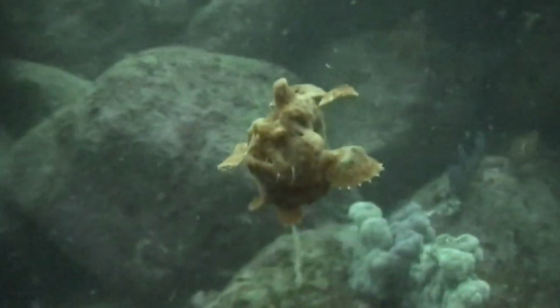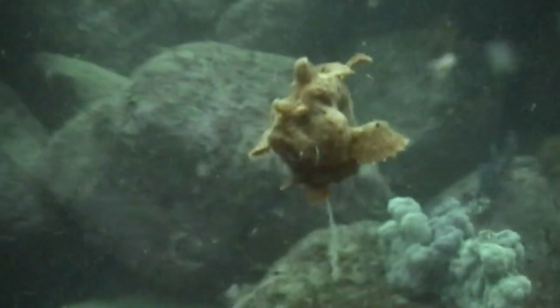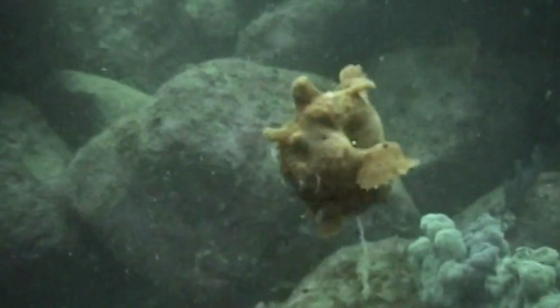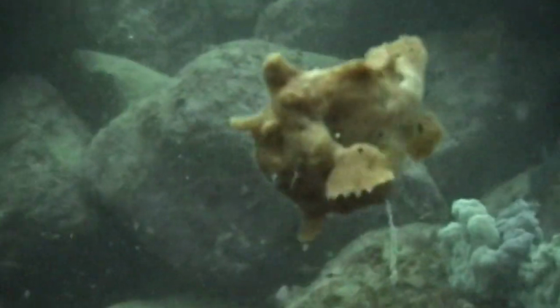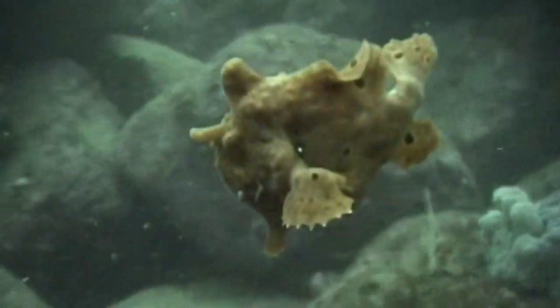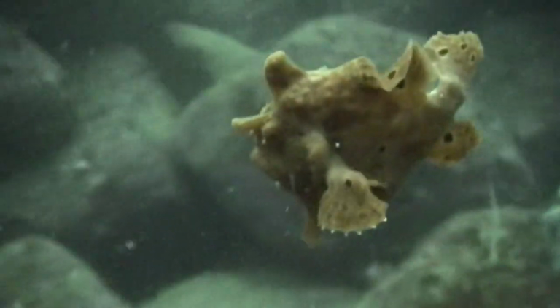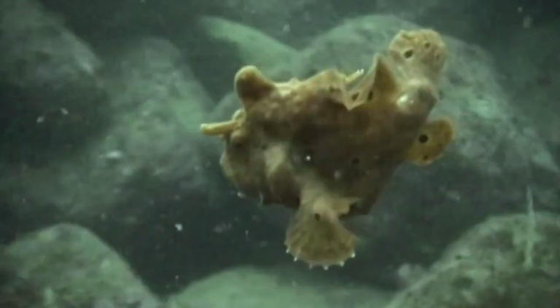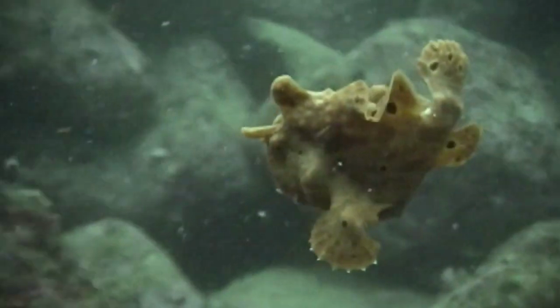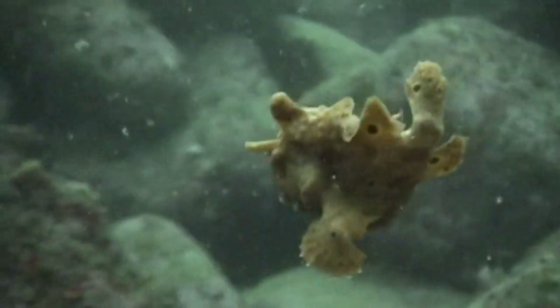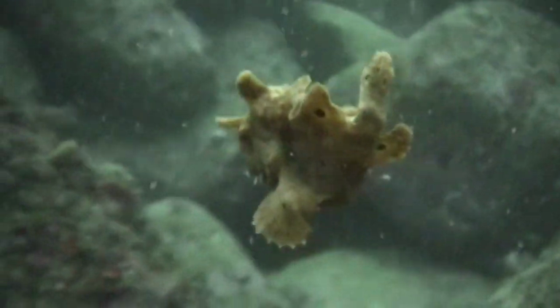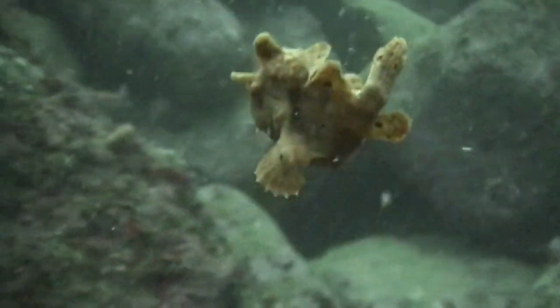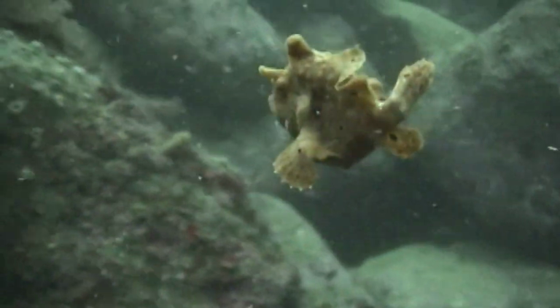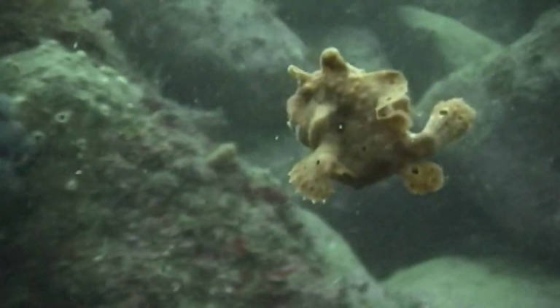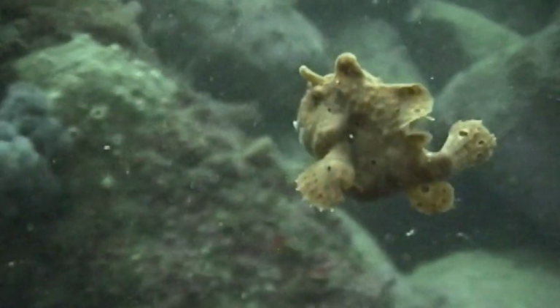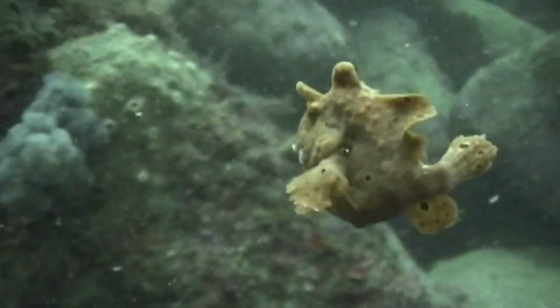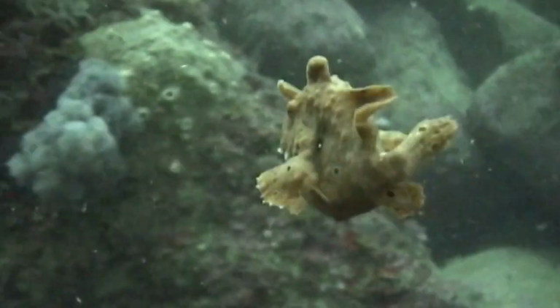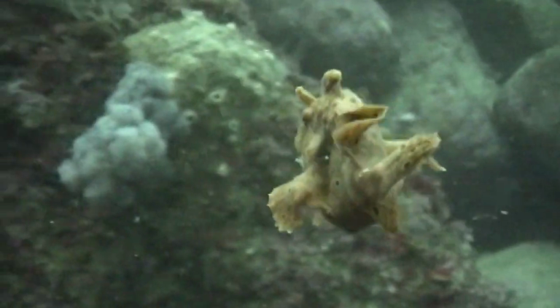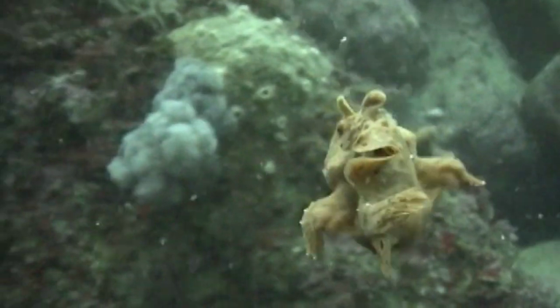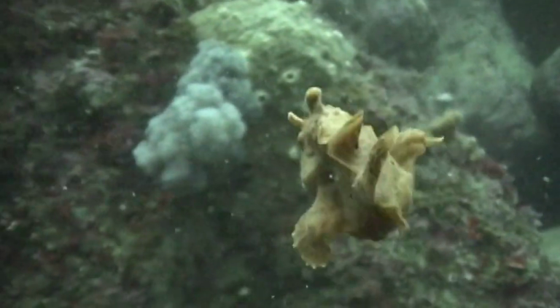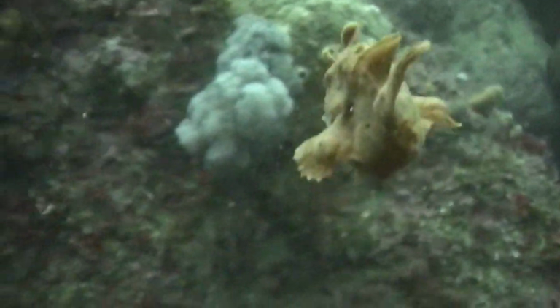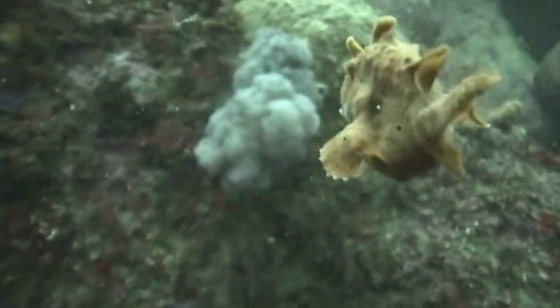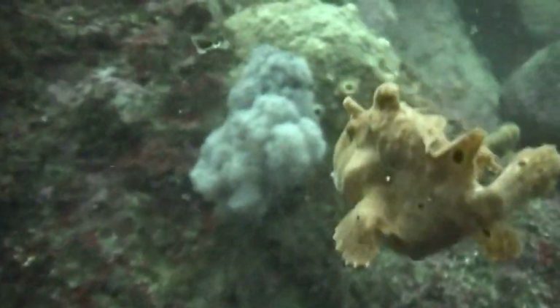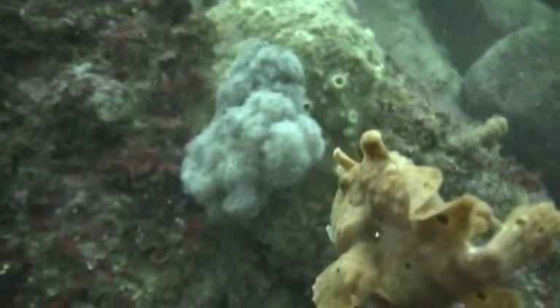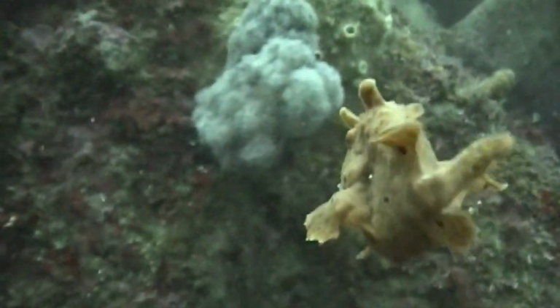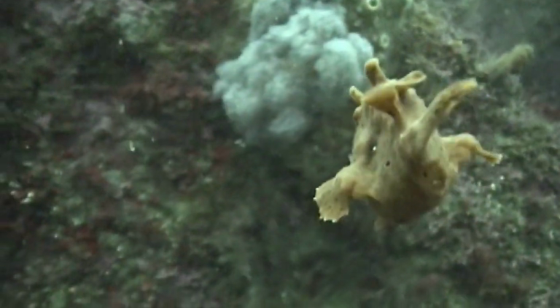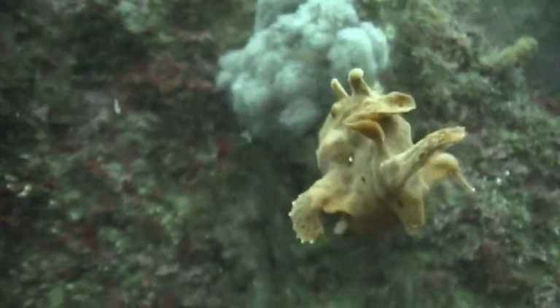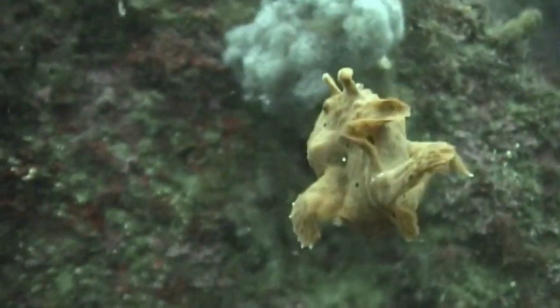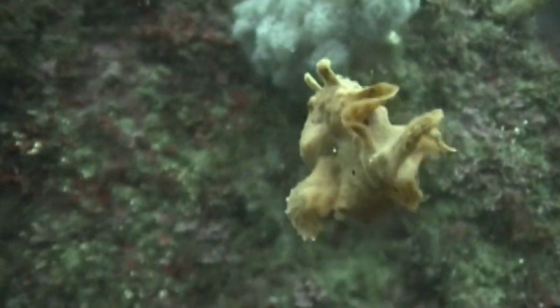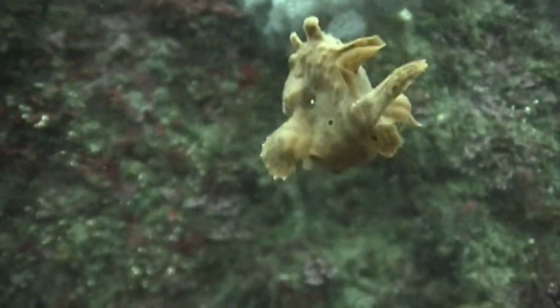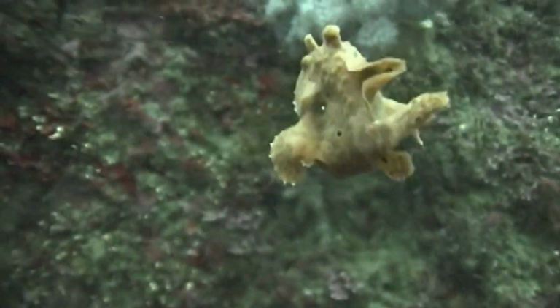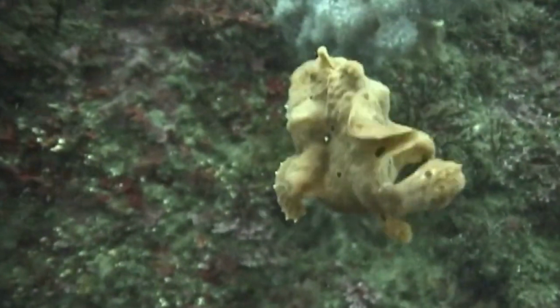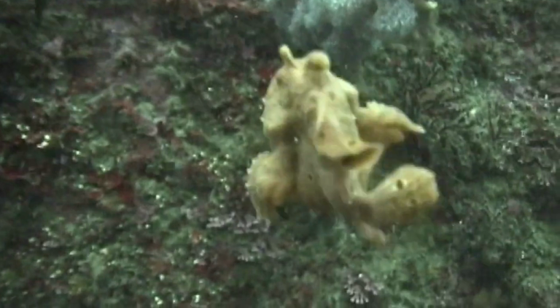The Painted Frogfish is a brightly colored anglerfish that inhabits shallow, sheltered seafloor areas in the Indian and Pacific Oceans.